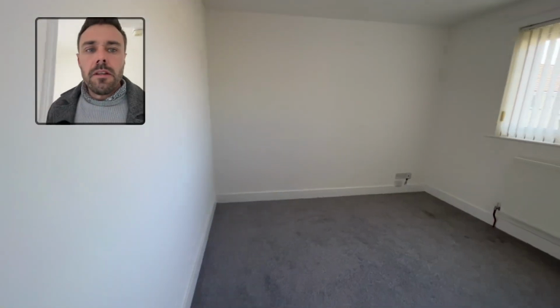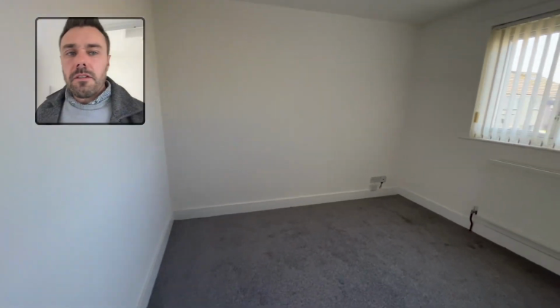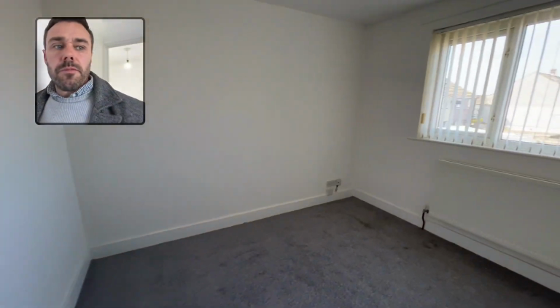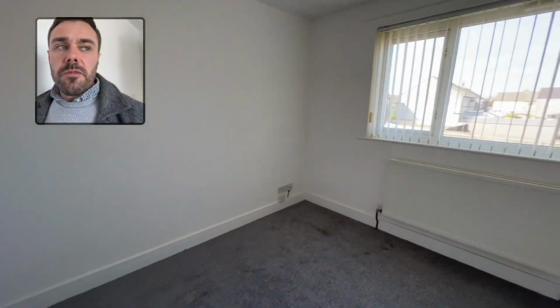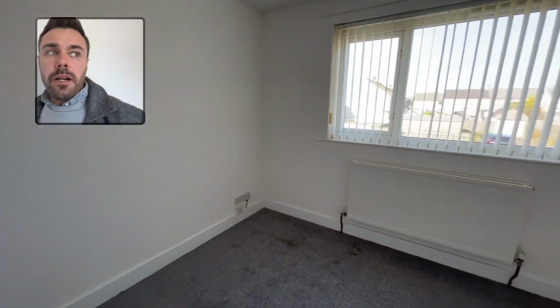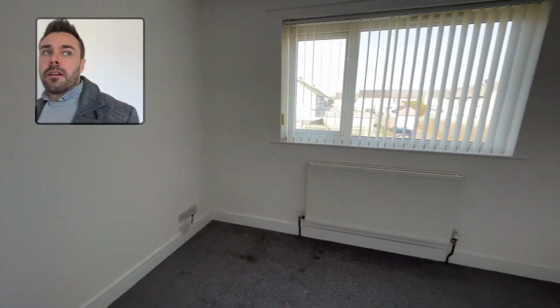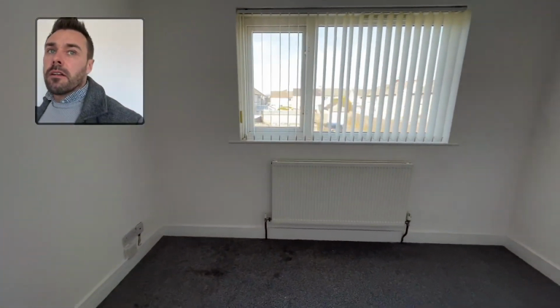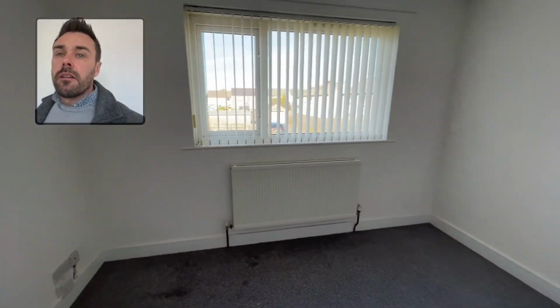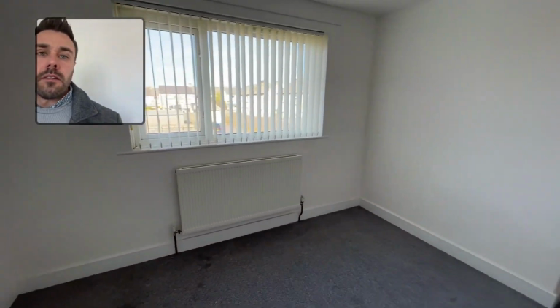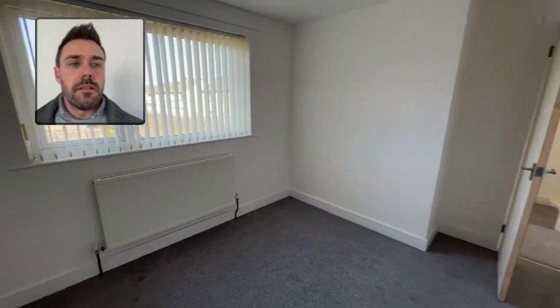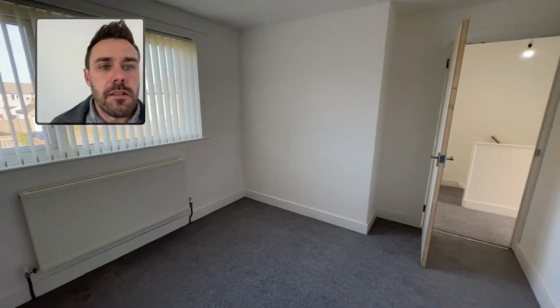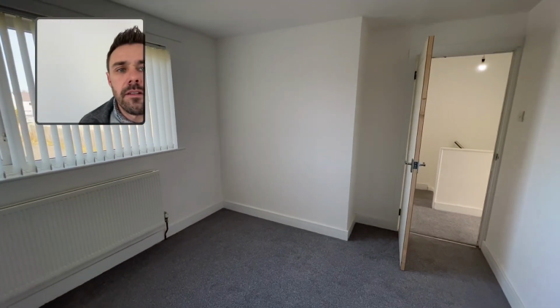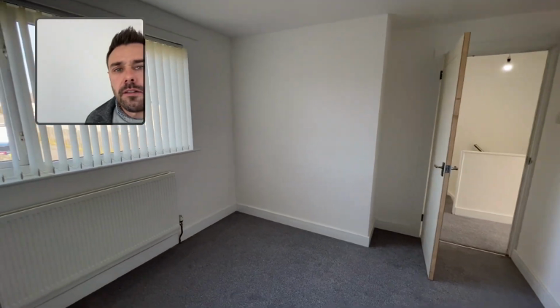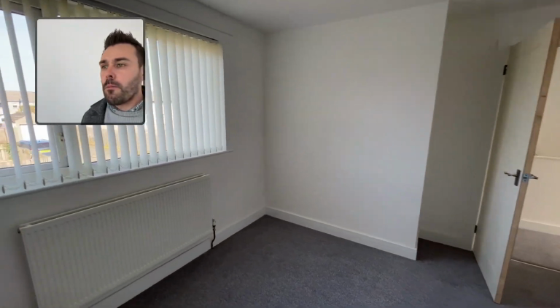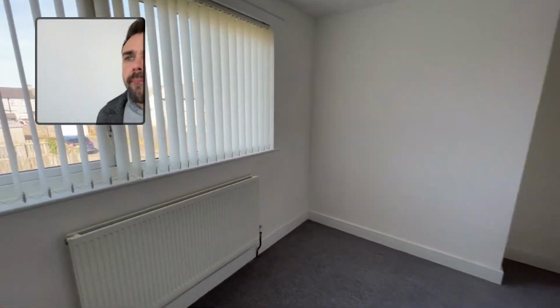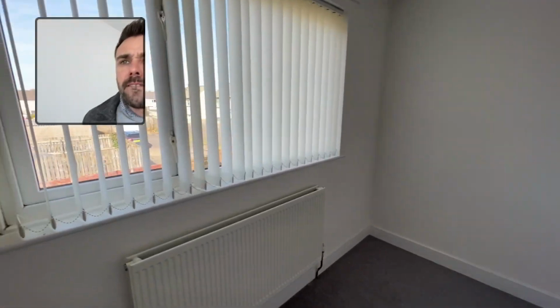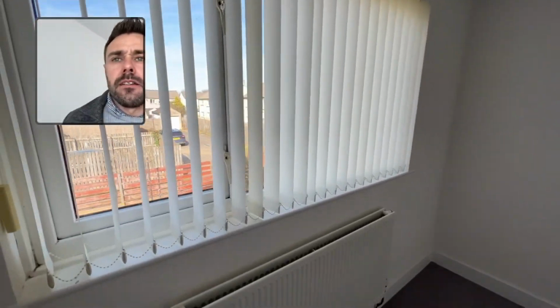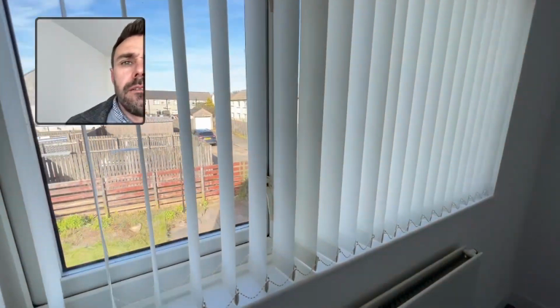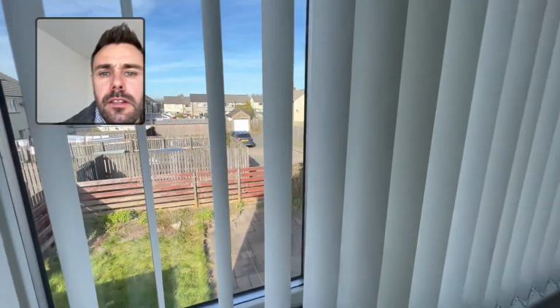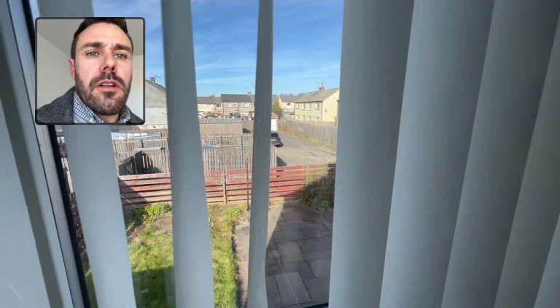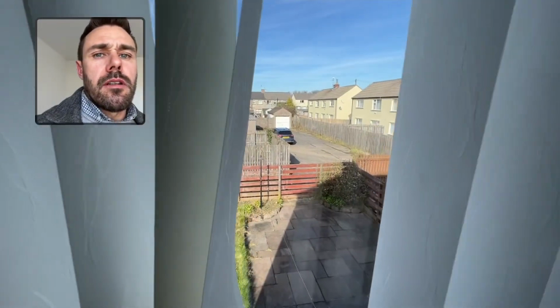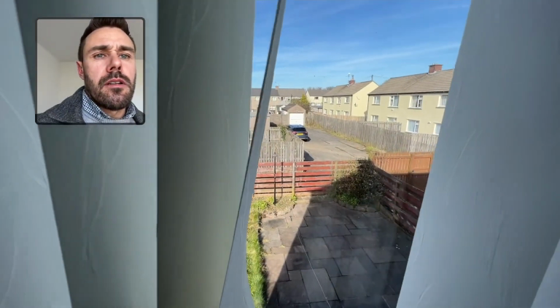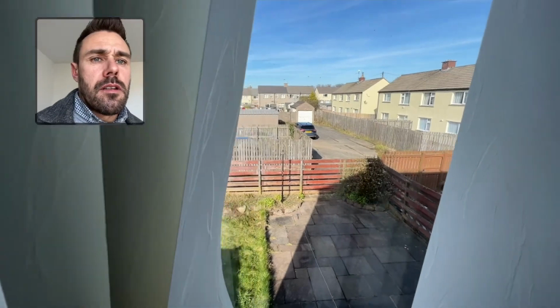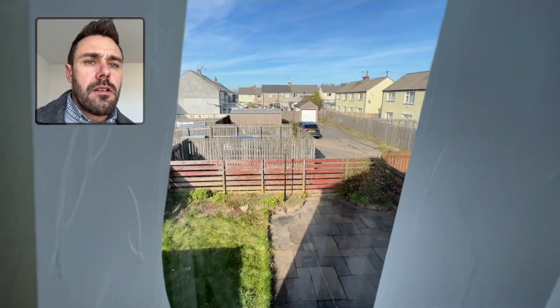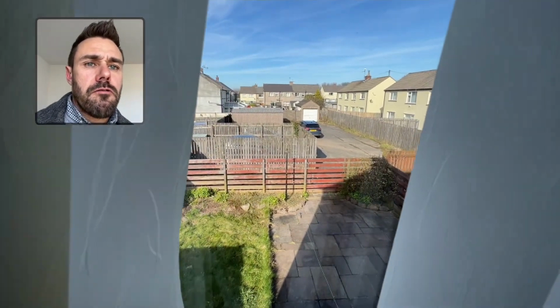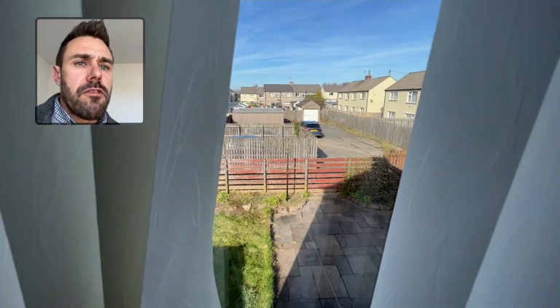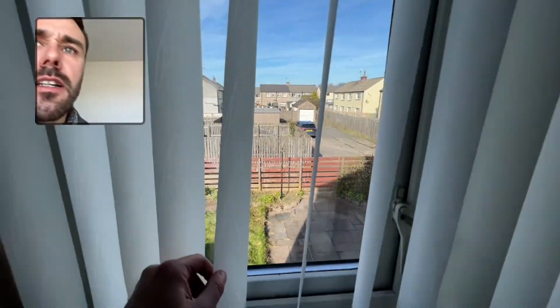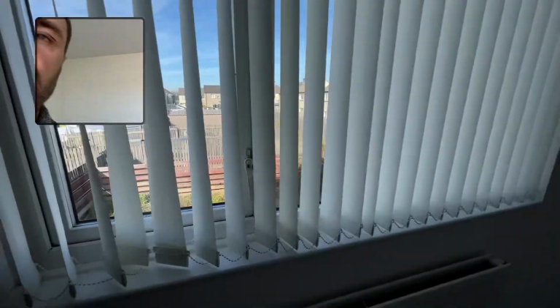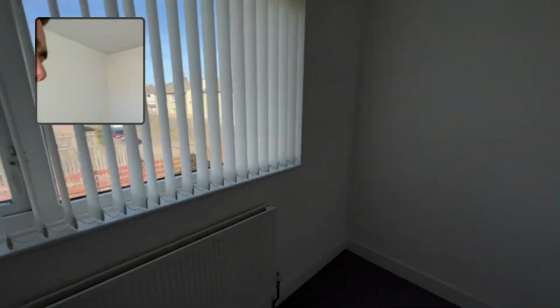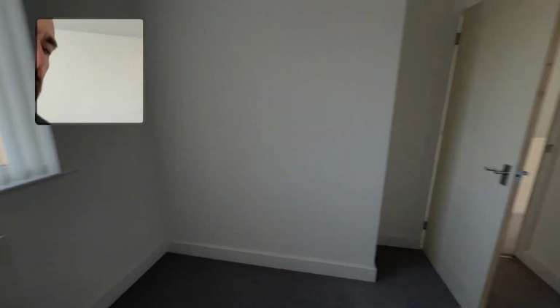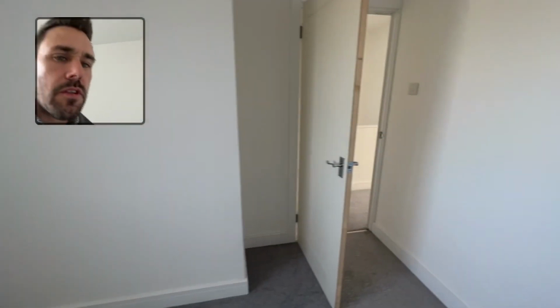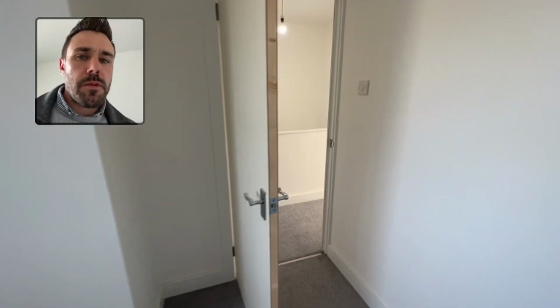You've got a big window to the back and you can look across the rear garden and some parking out back for some of the other properties.